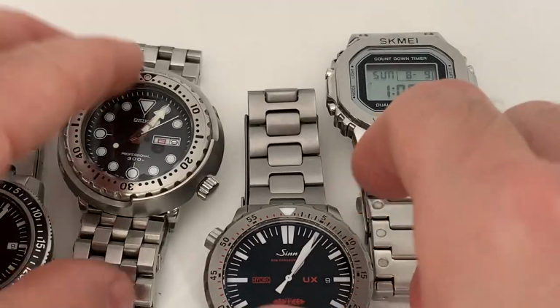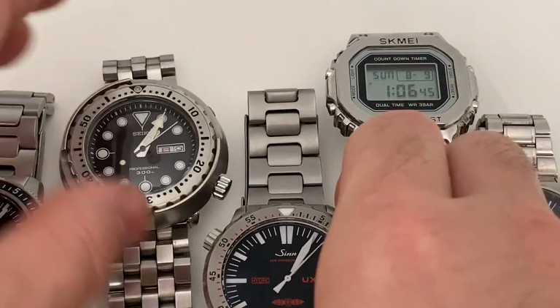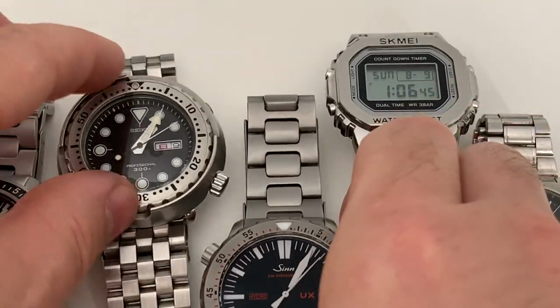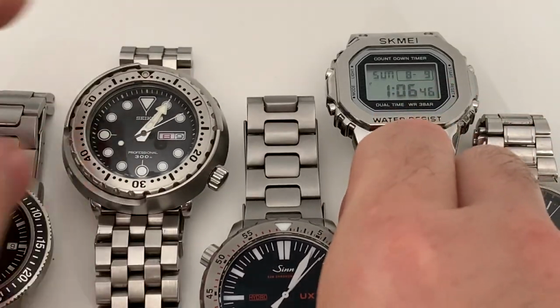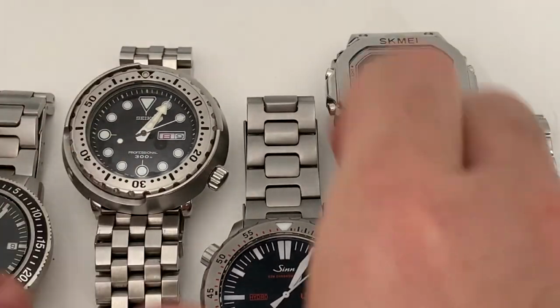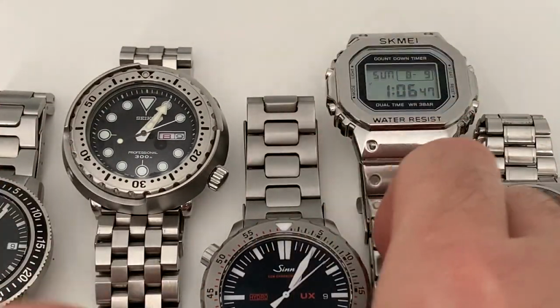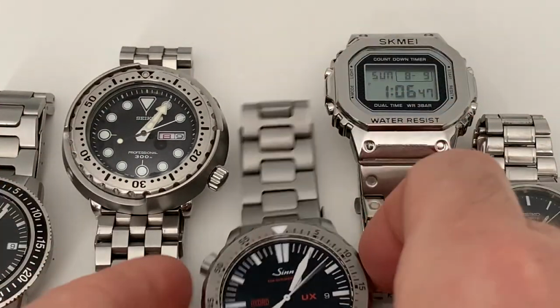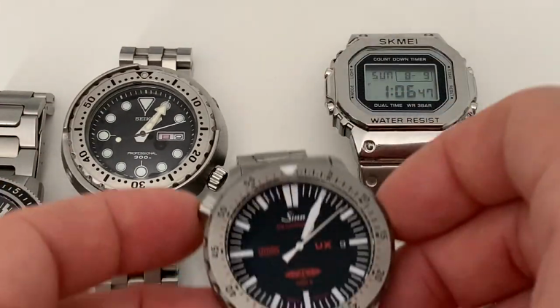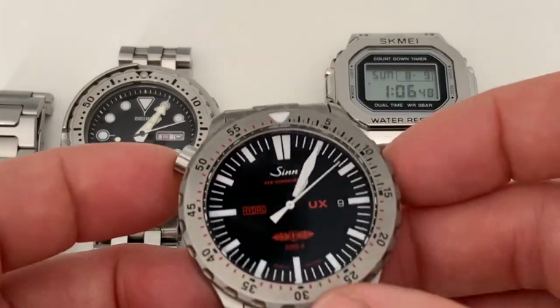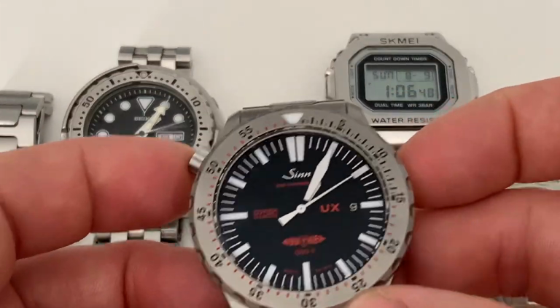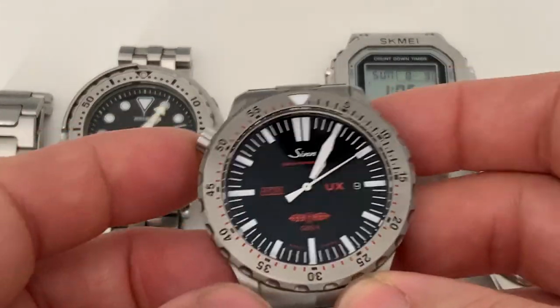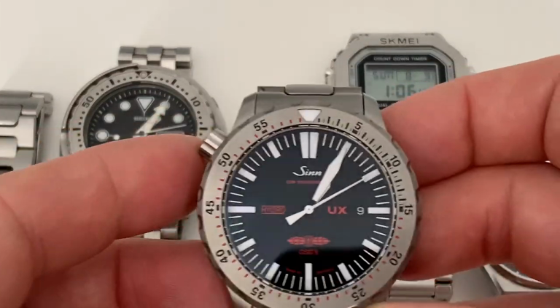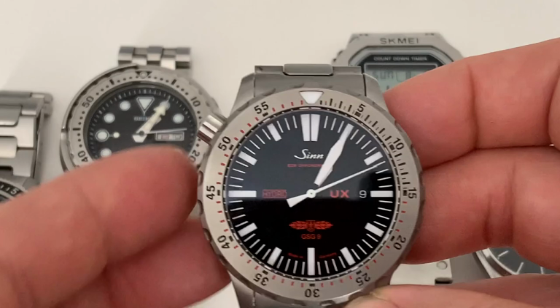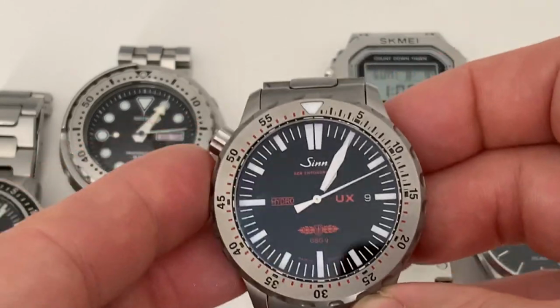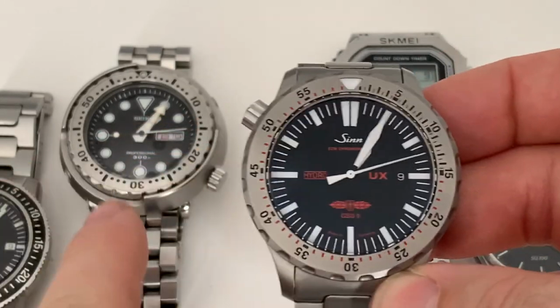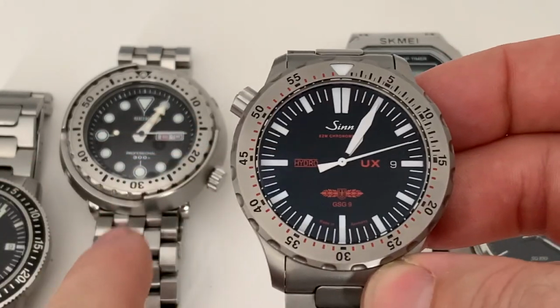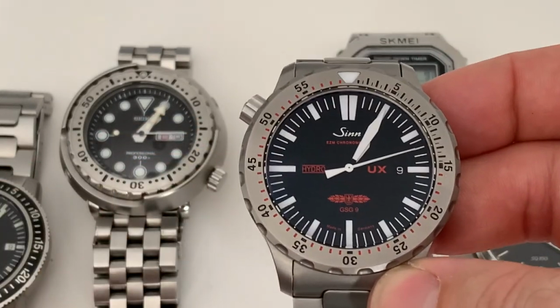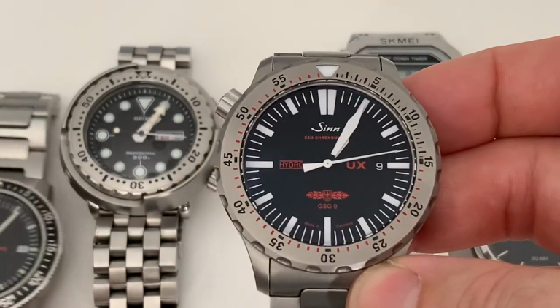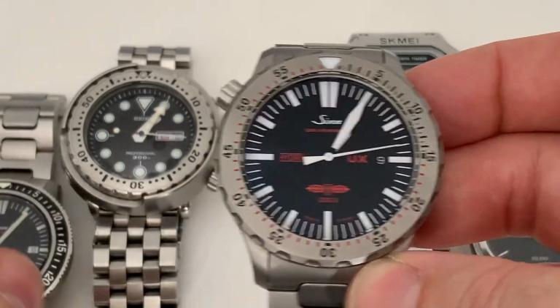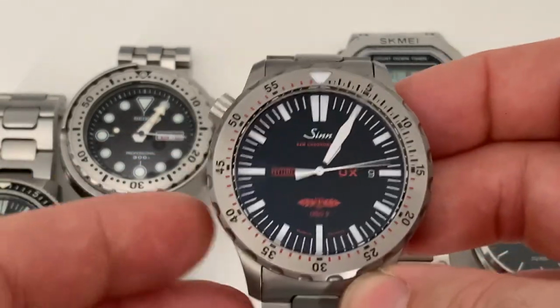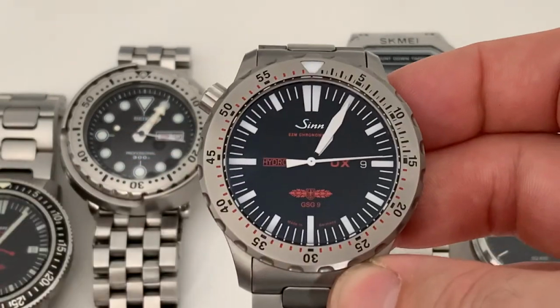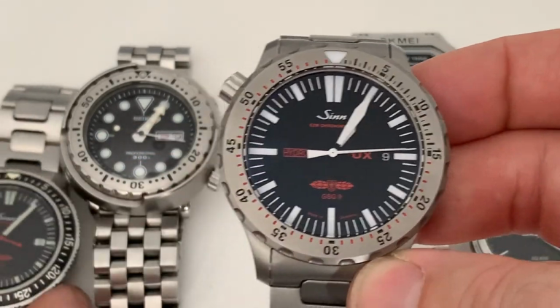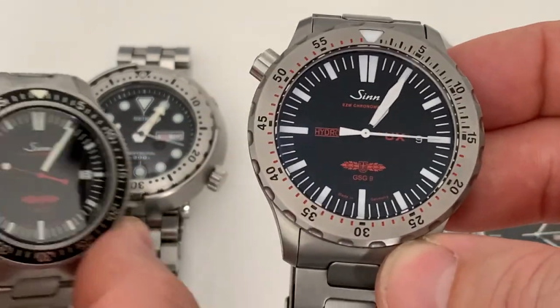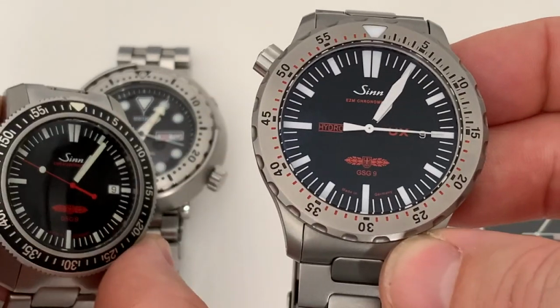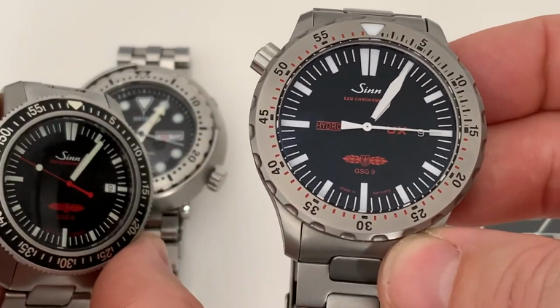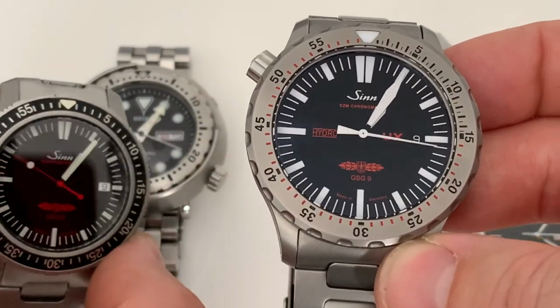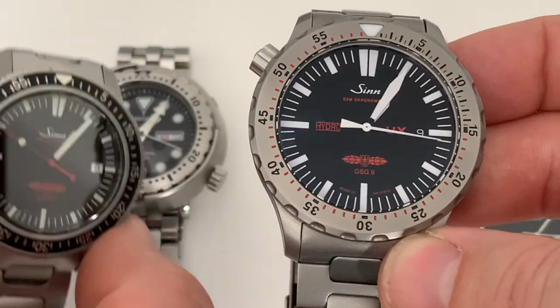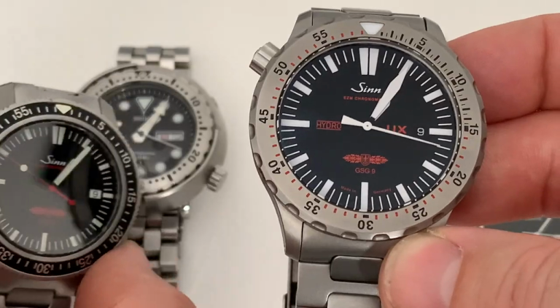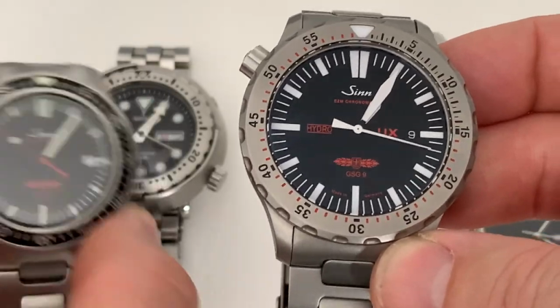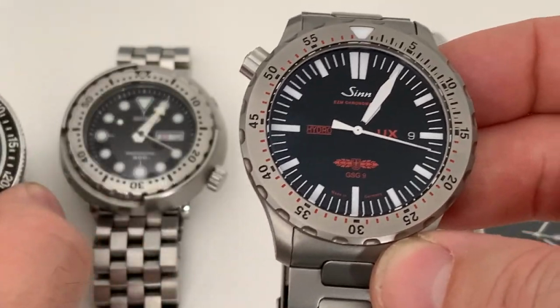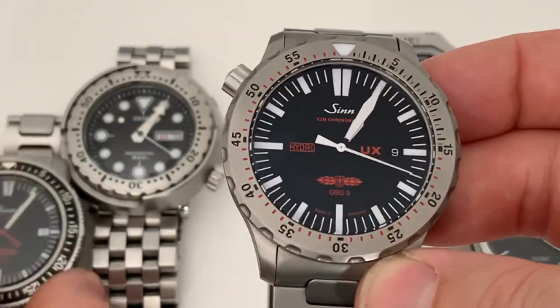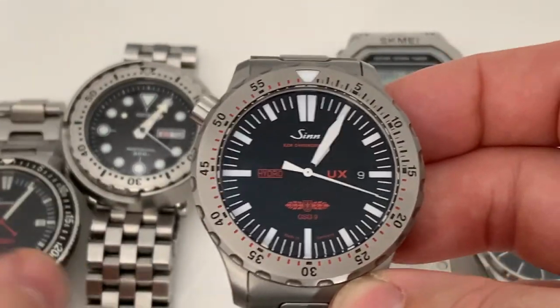The Seiko Tuner is the second most expensive watch in the collection at new price, though the Zinn, now discontinued, is probably a bit more expensive than that.